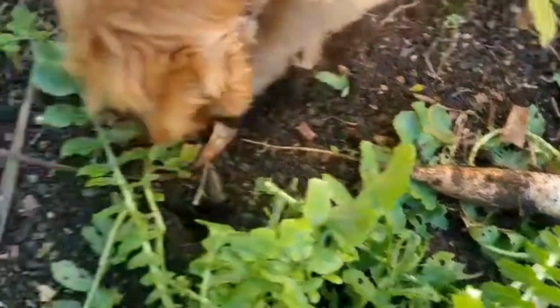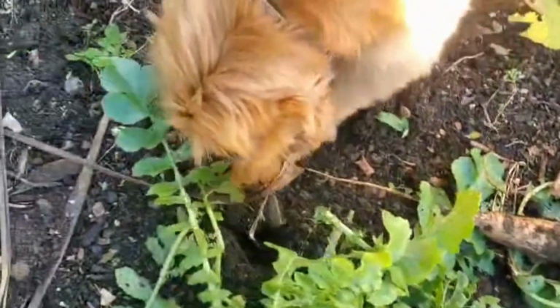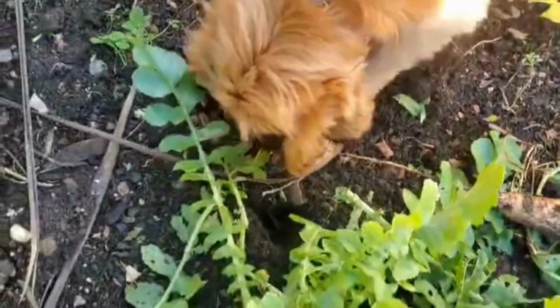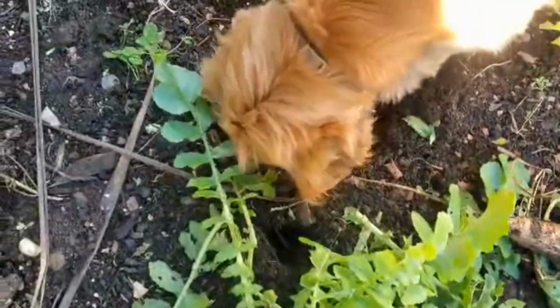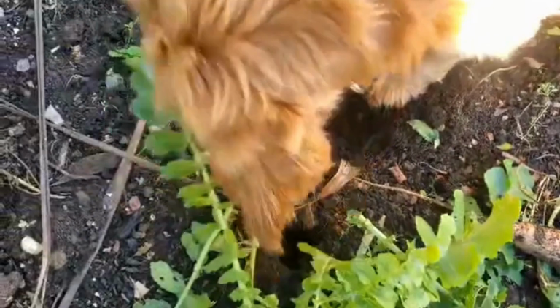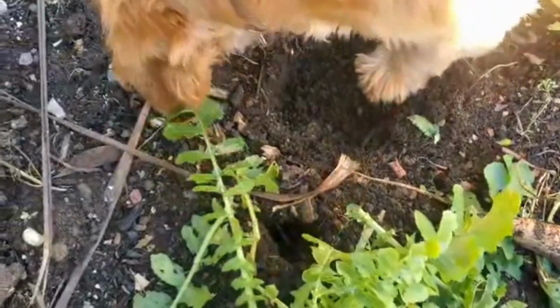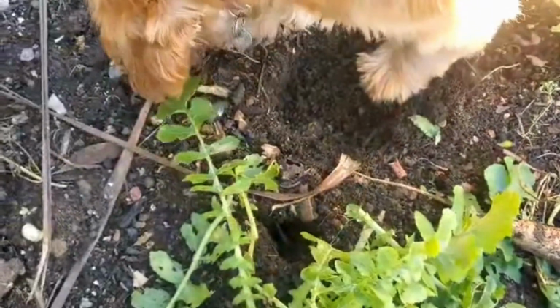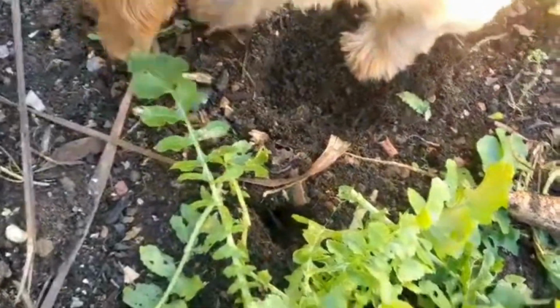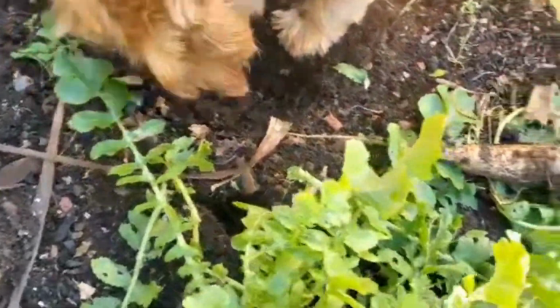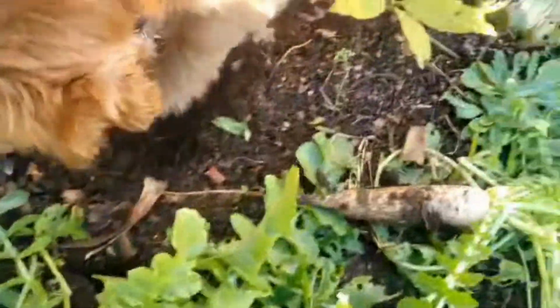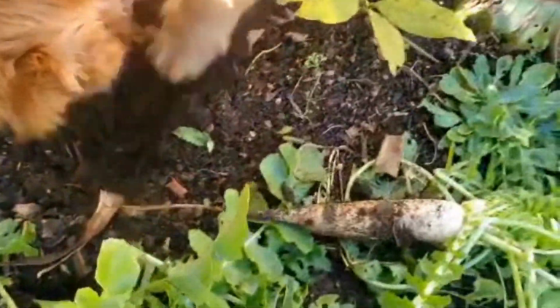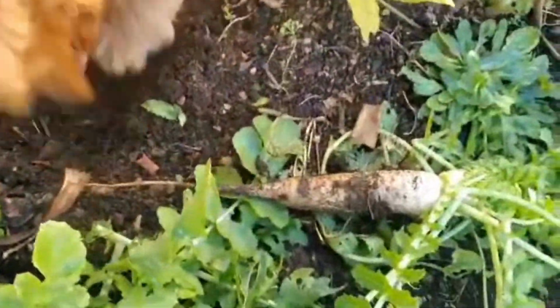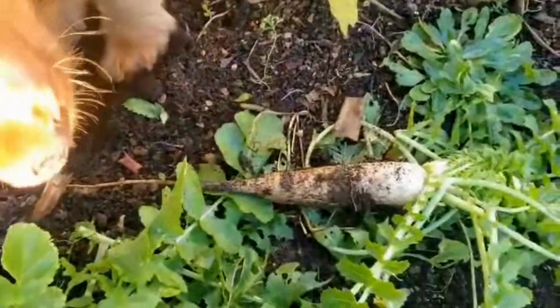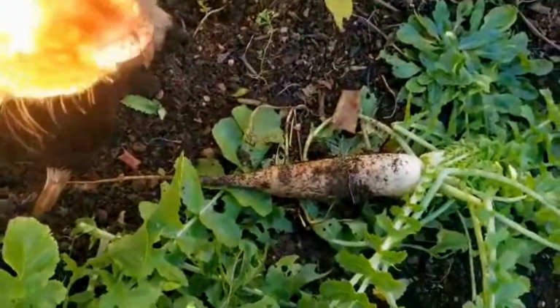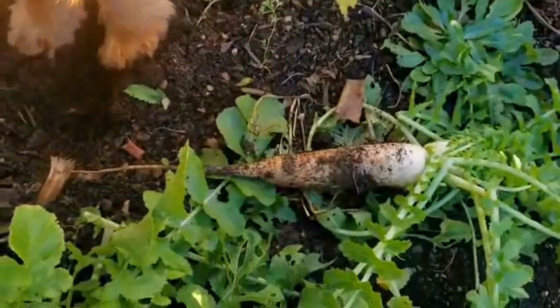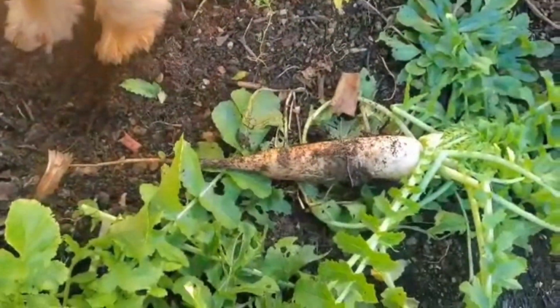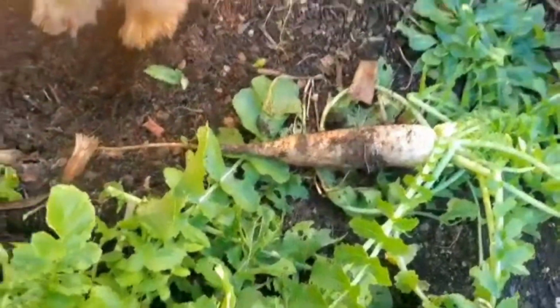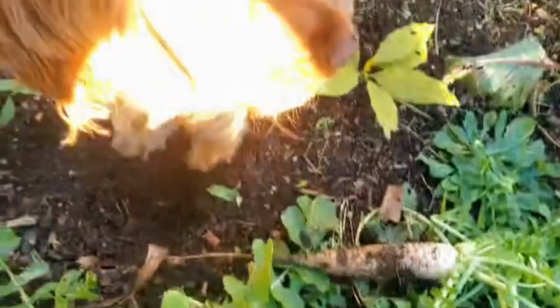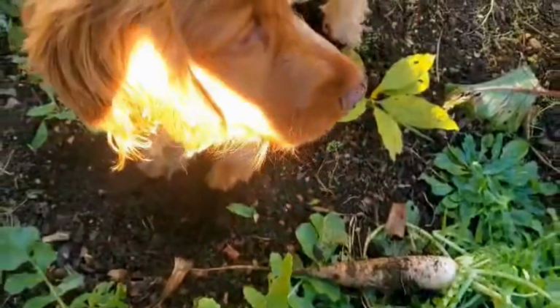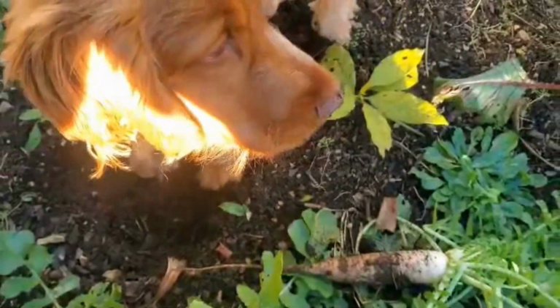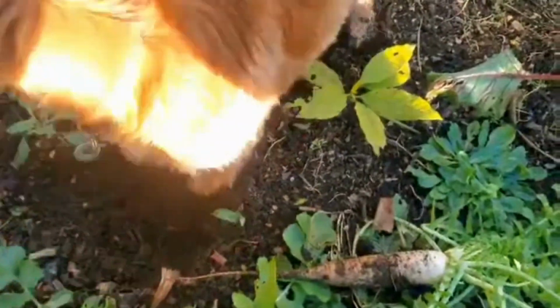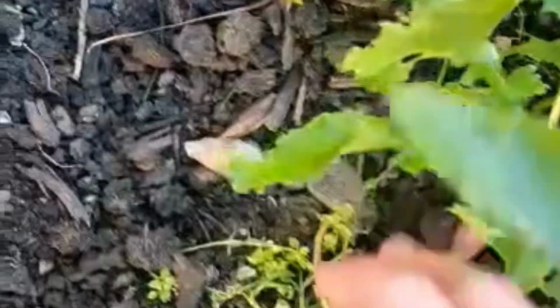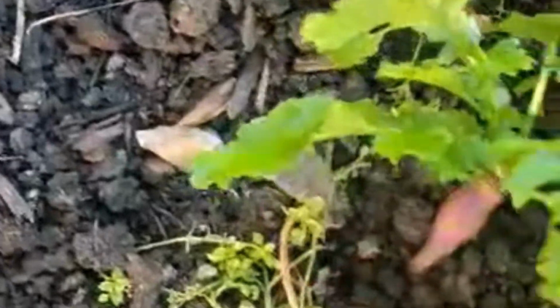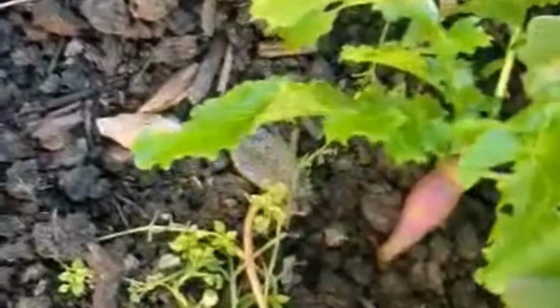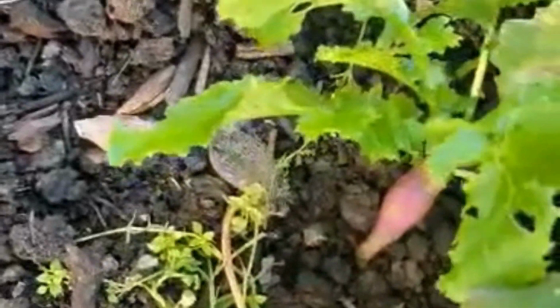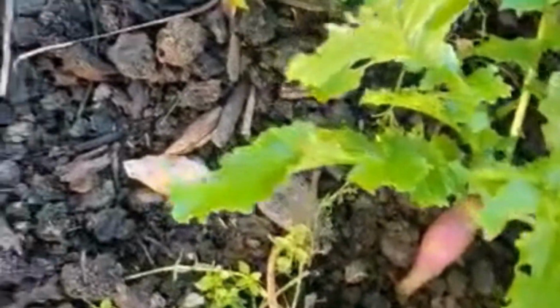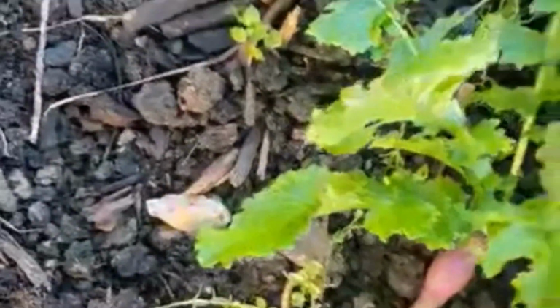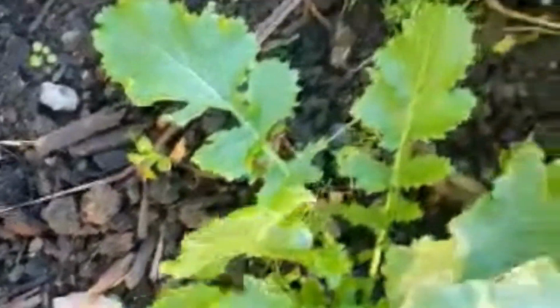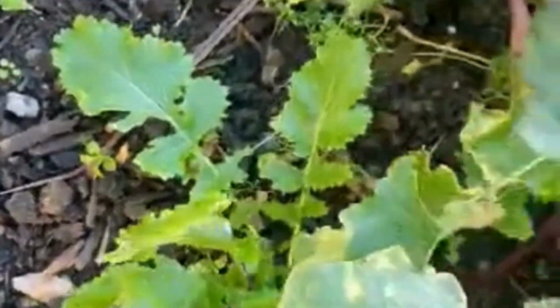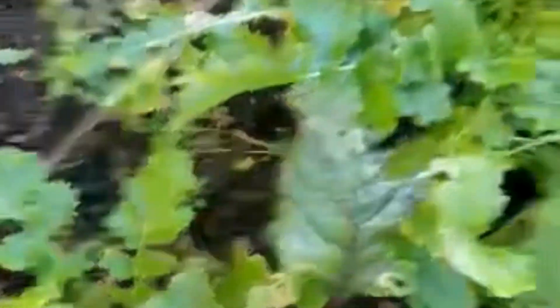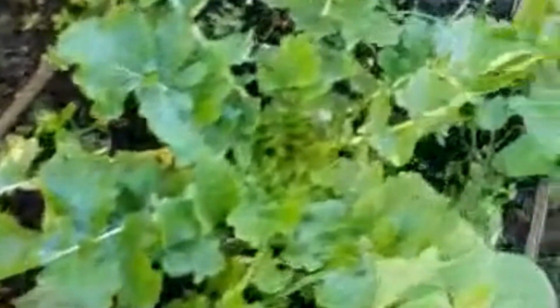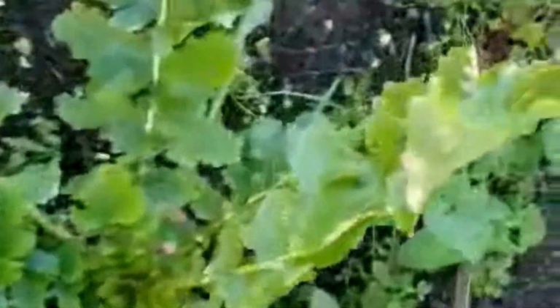Reggie's come to help me — he thinks he's digging too. So it tastes just like a radish, just a long radish. And some turnips as well — I've got another one here.